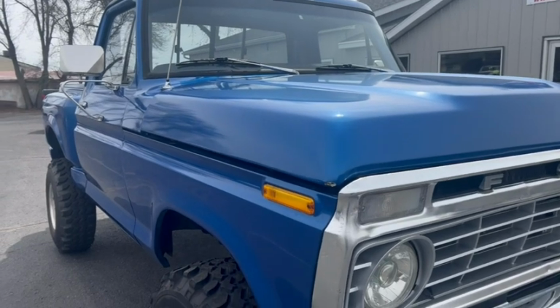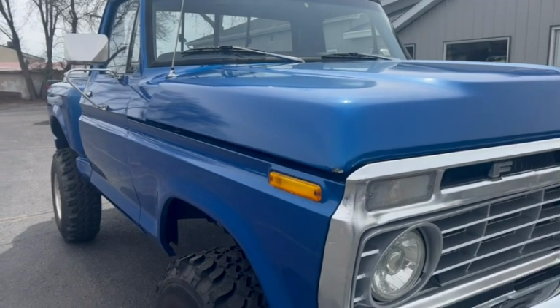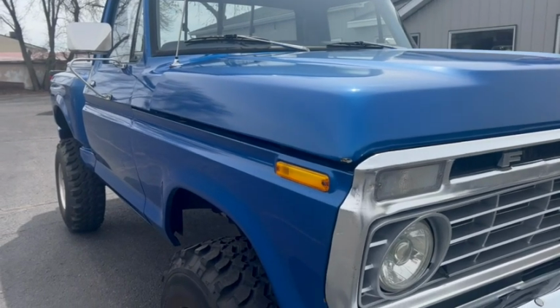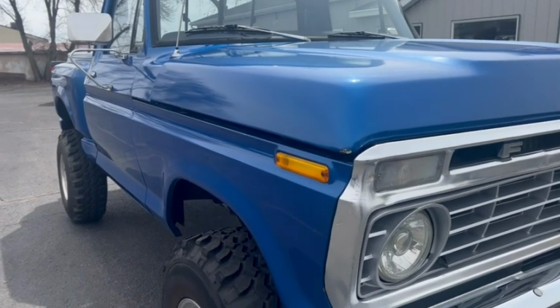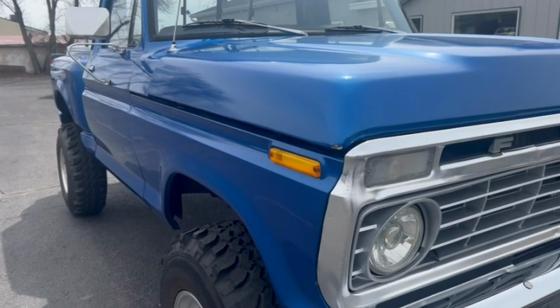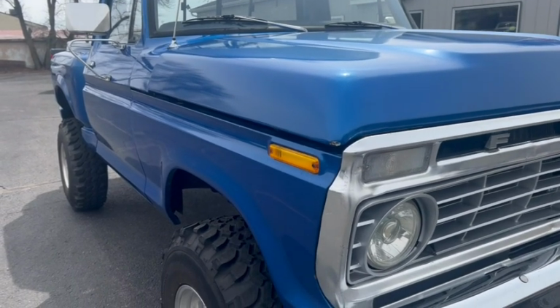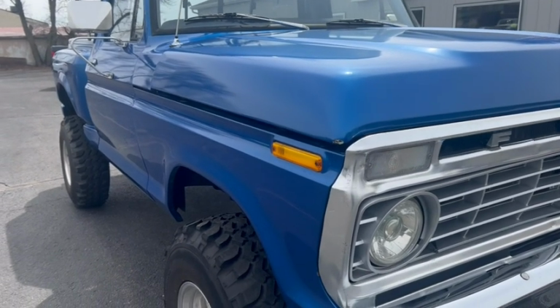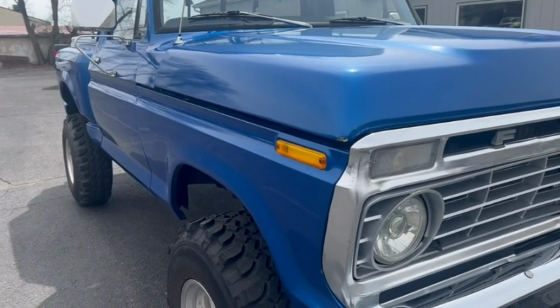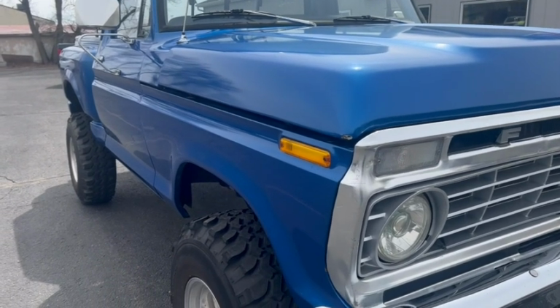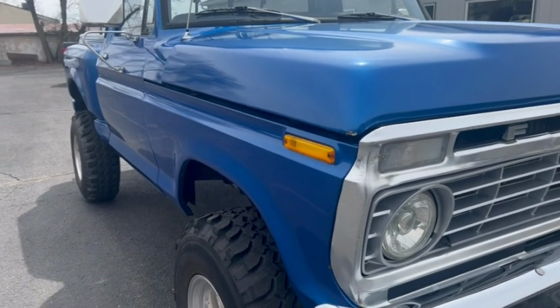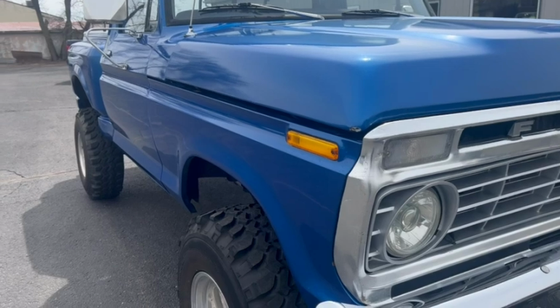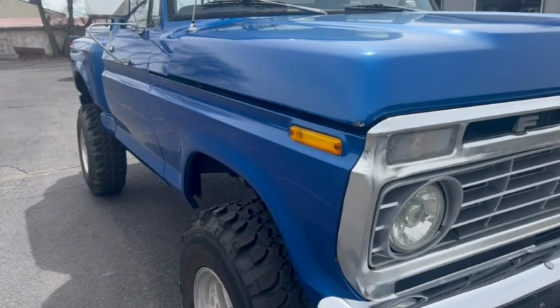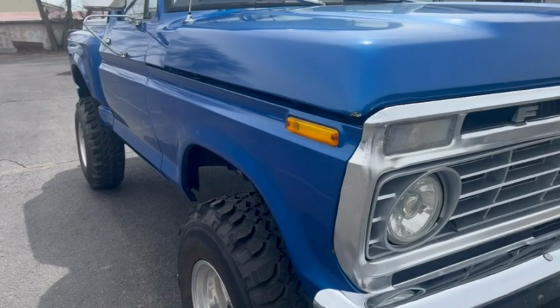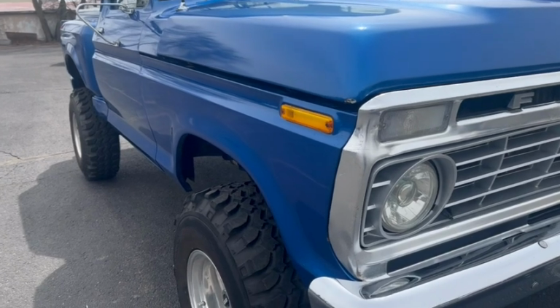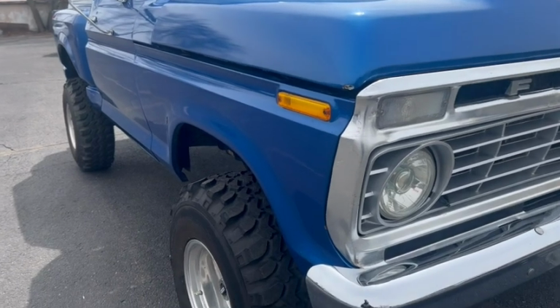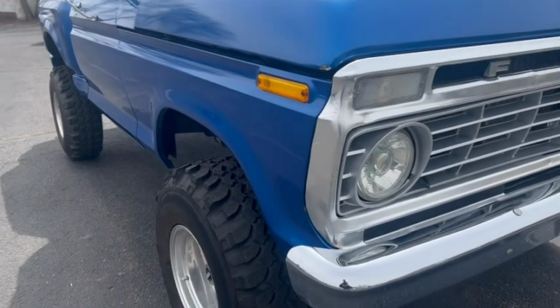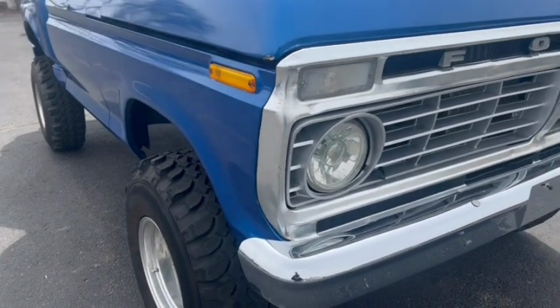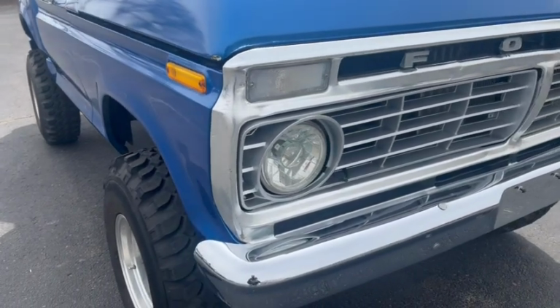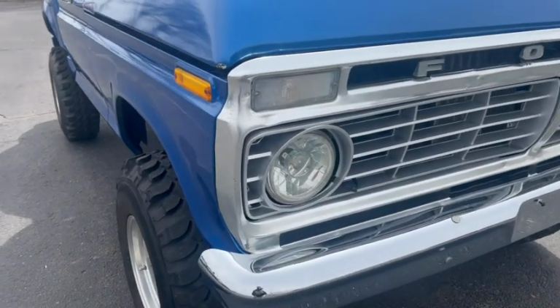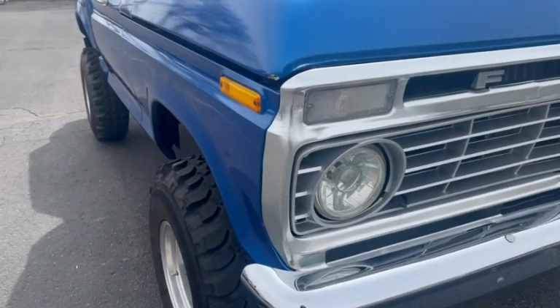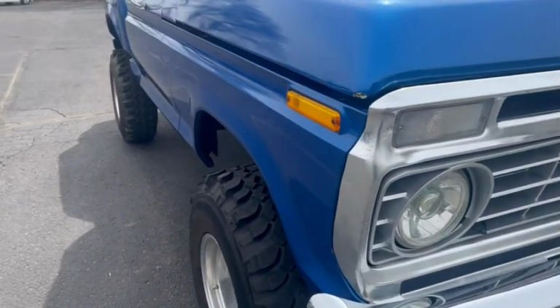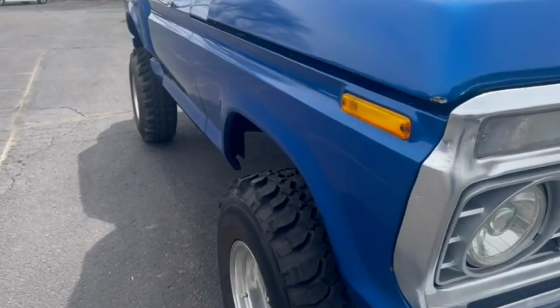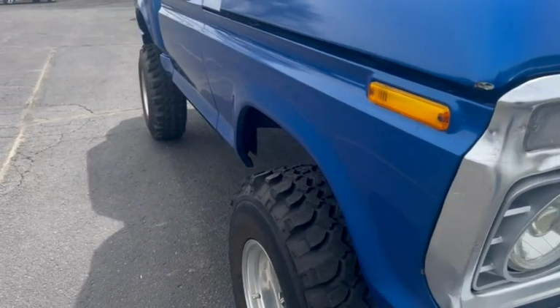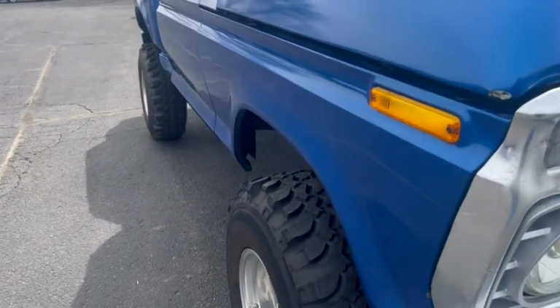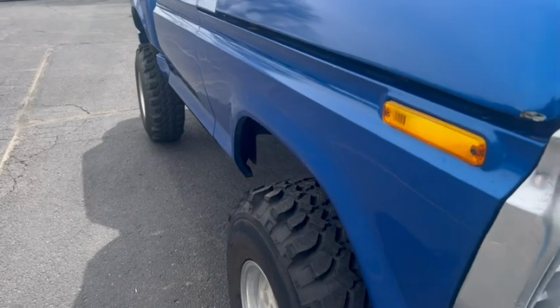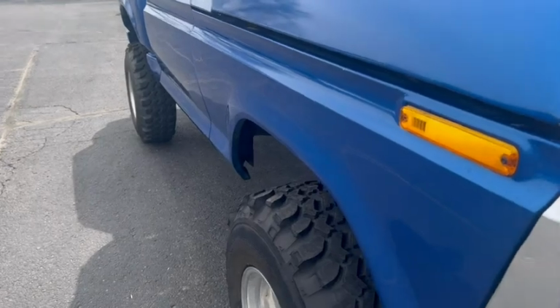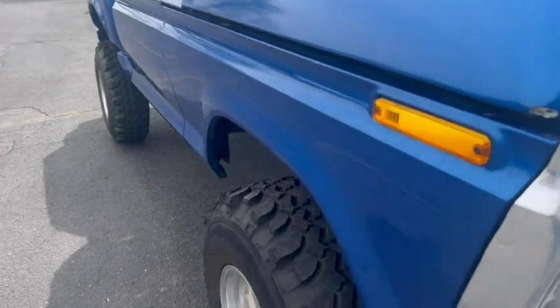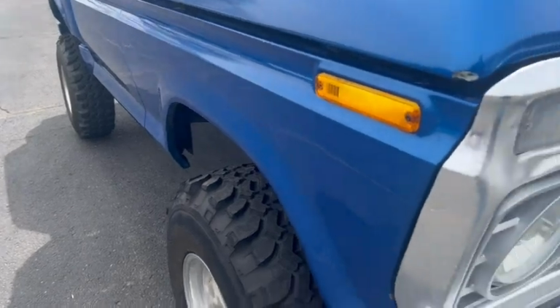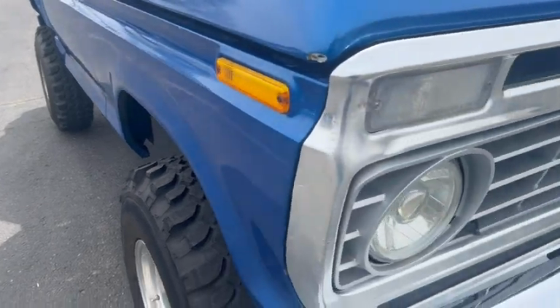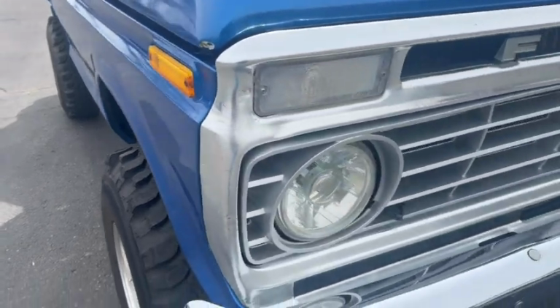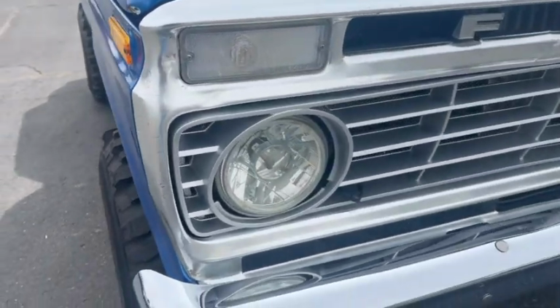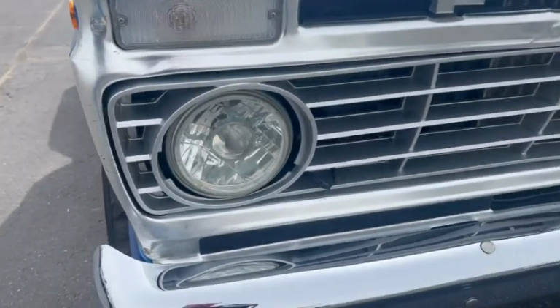Hi, this is Dirk from B&B Auto Sales. Today we're showing you our '76 Ford F-150. The truck came out of the Watertown area and has been restored.